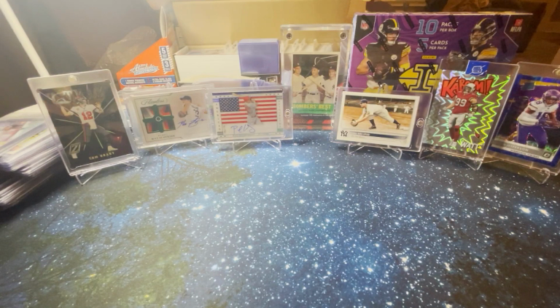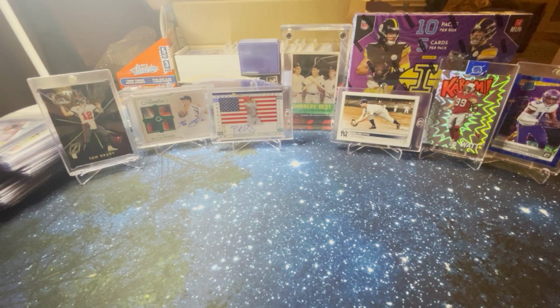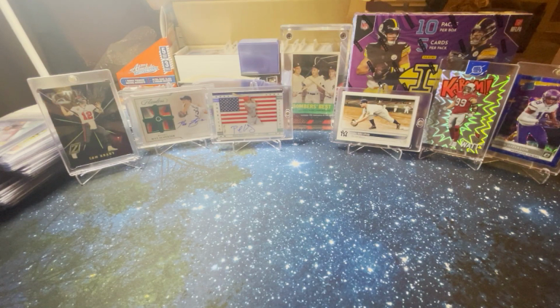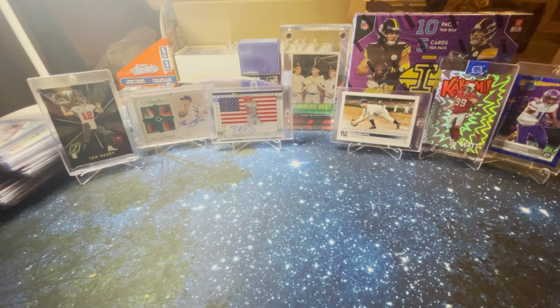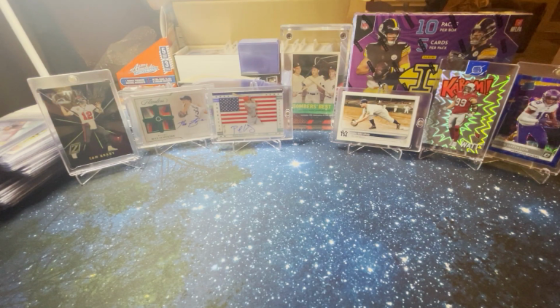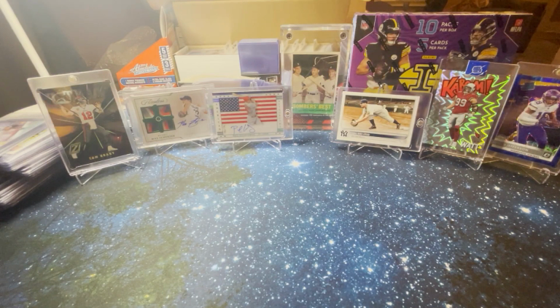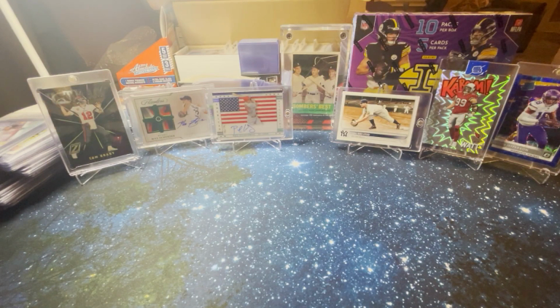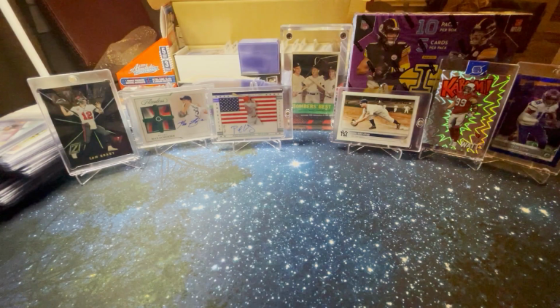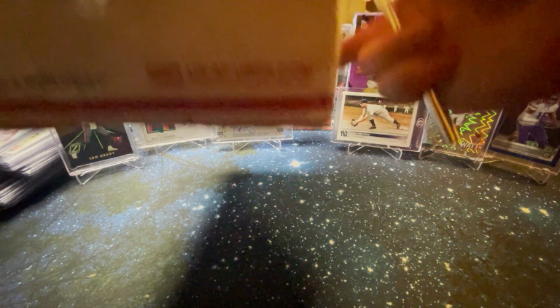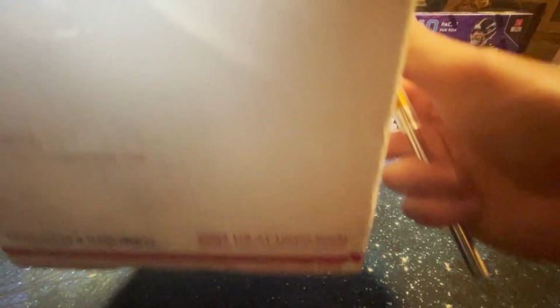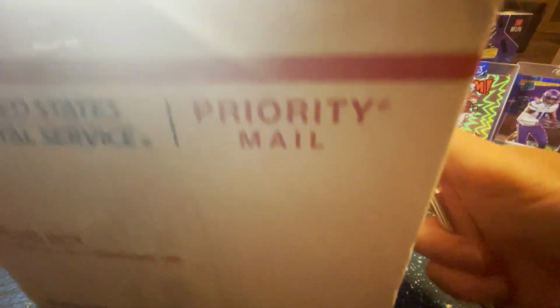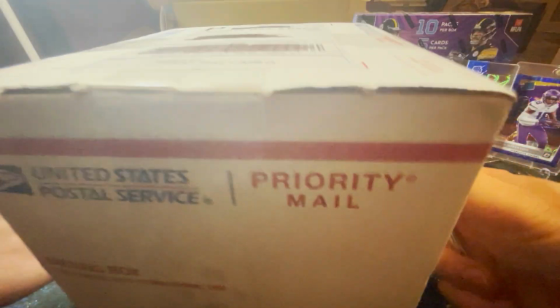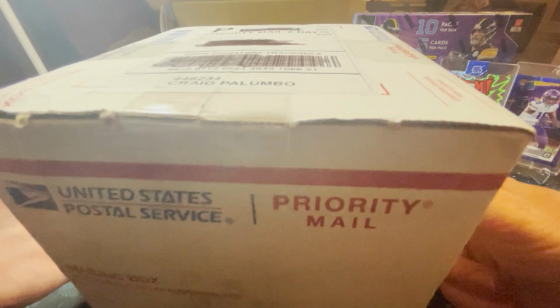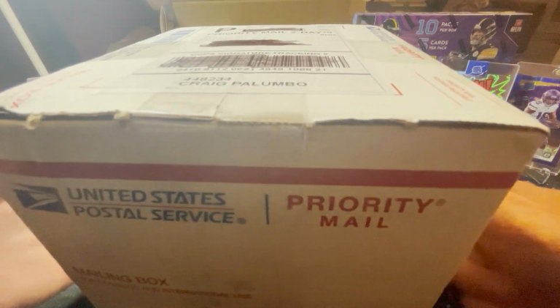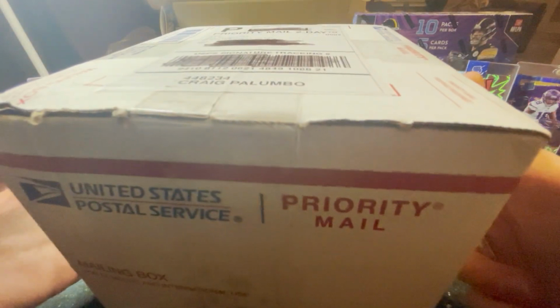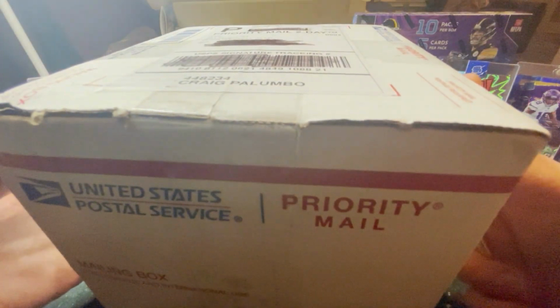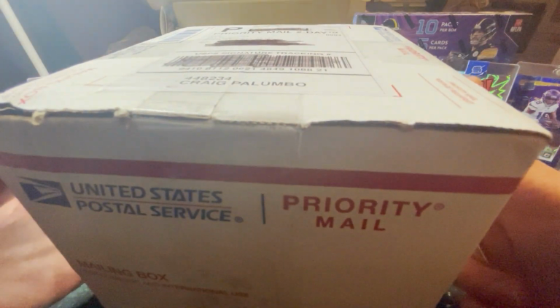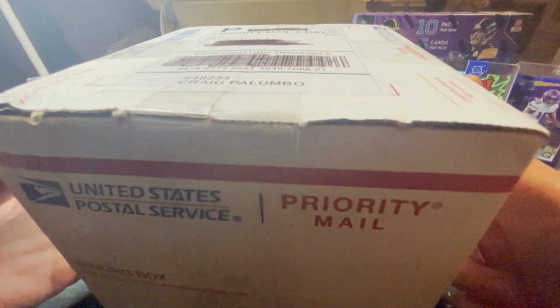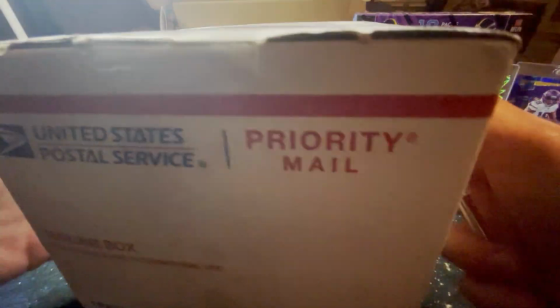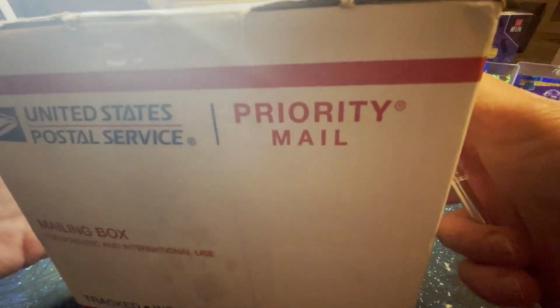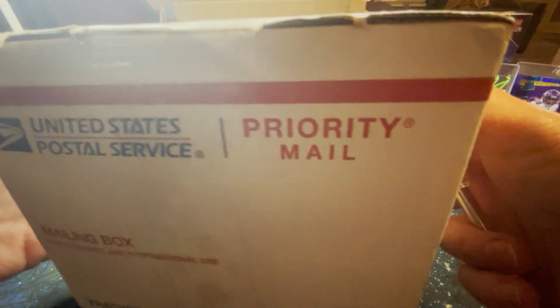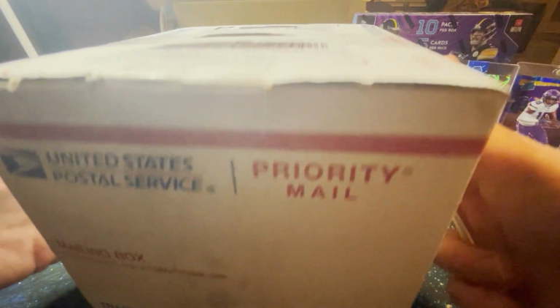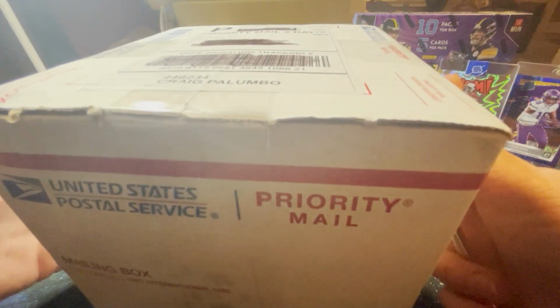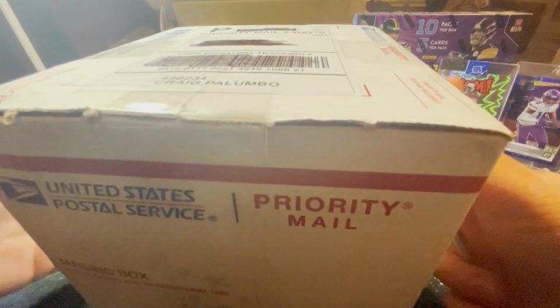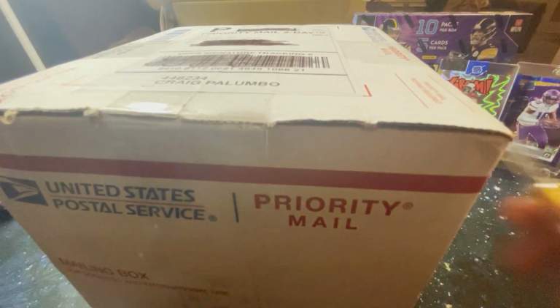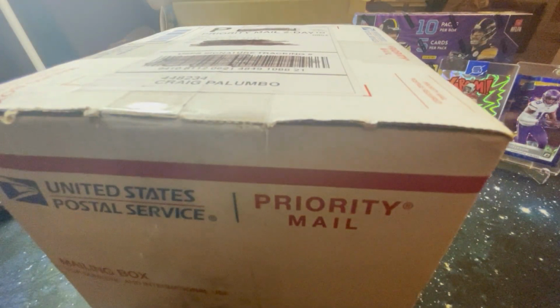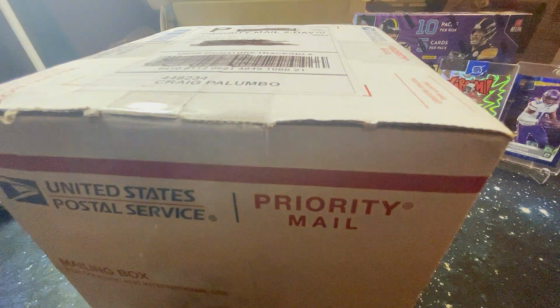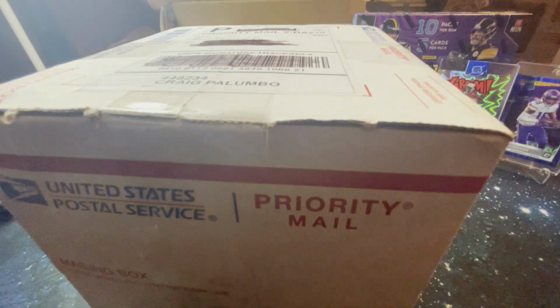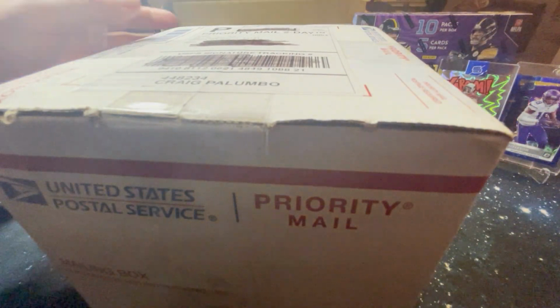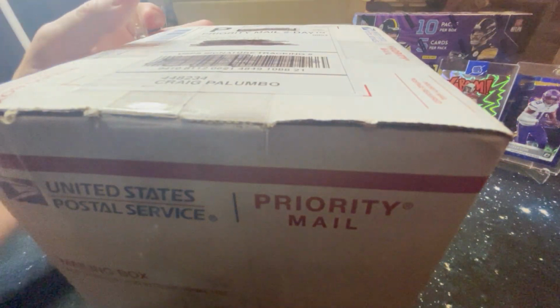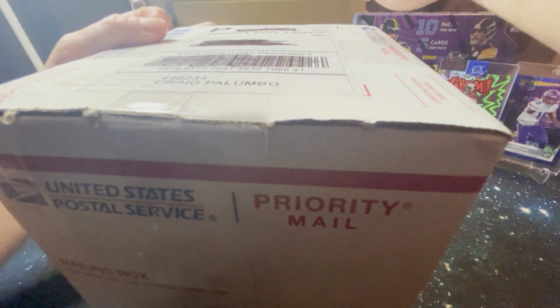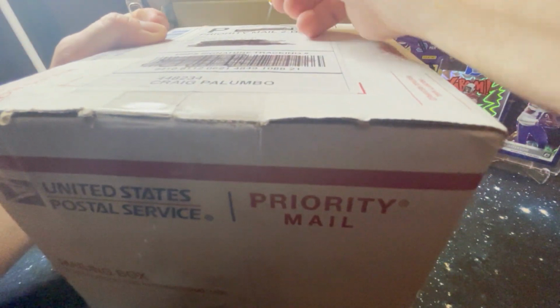Alright, let's get into it. Got the box here. First one ever. There's my name. Blacked out the address. This is so exciting.